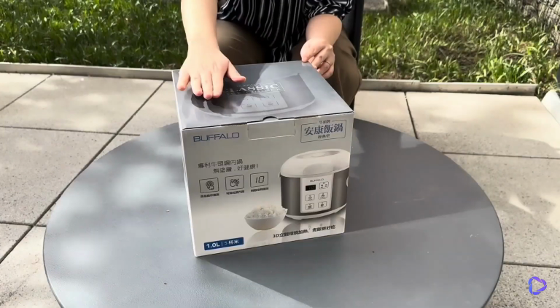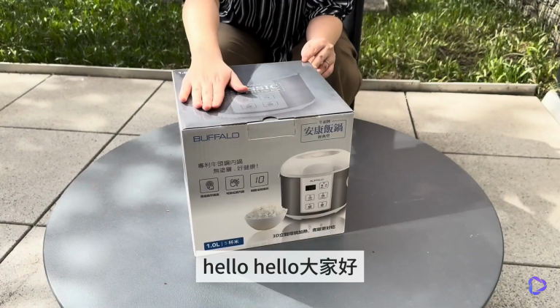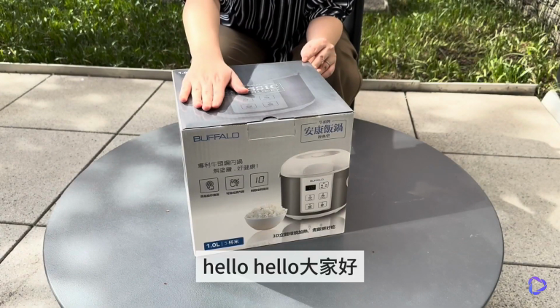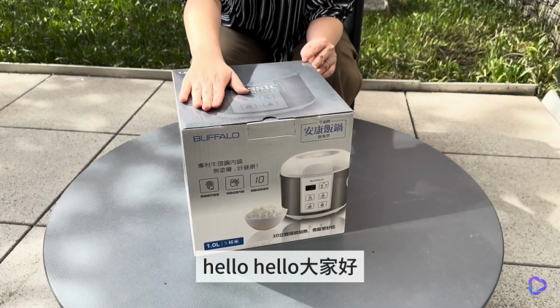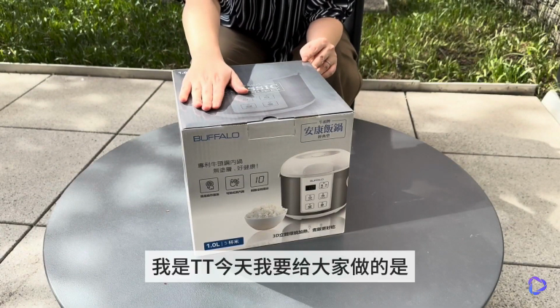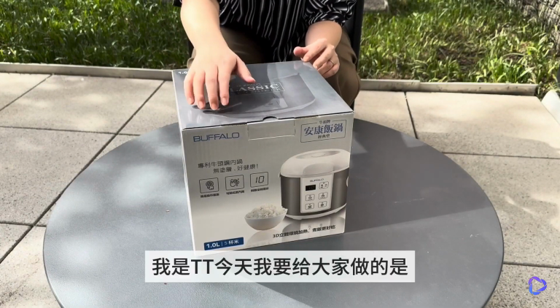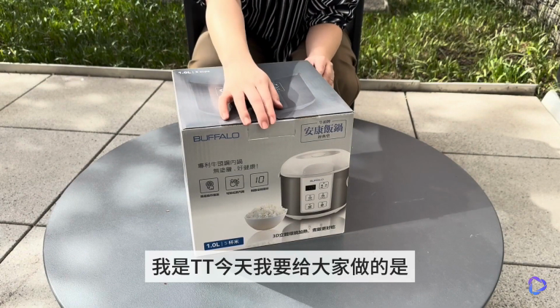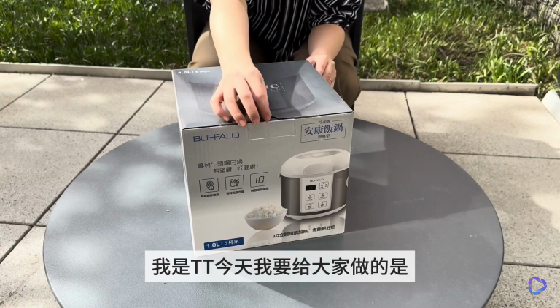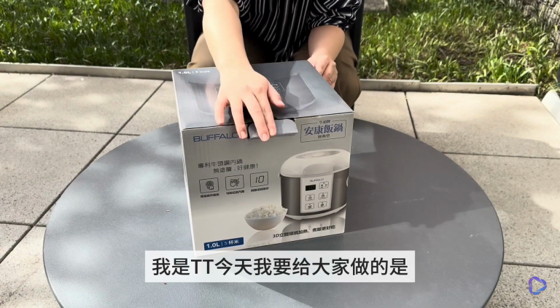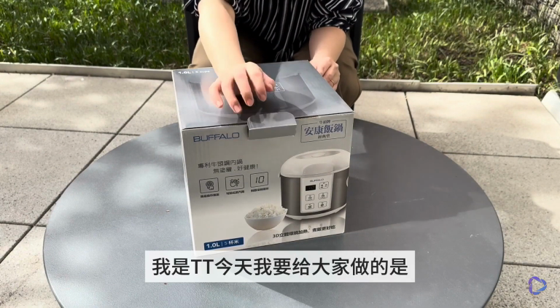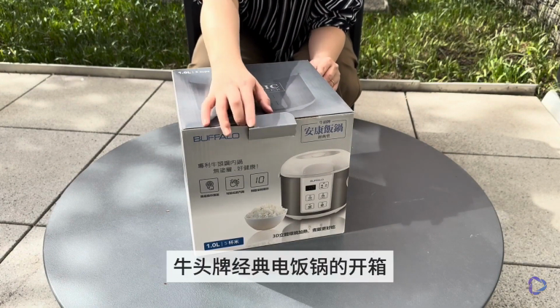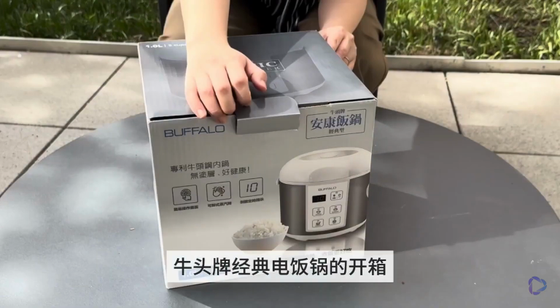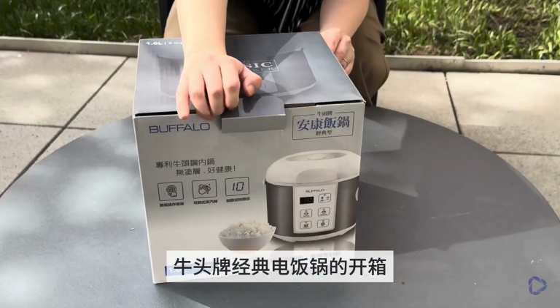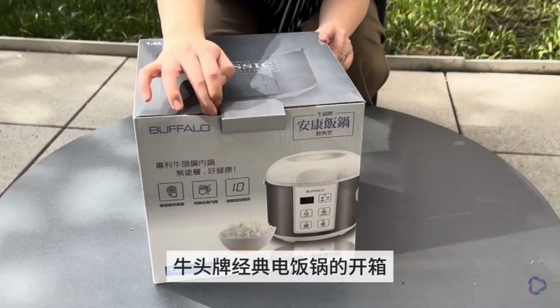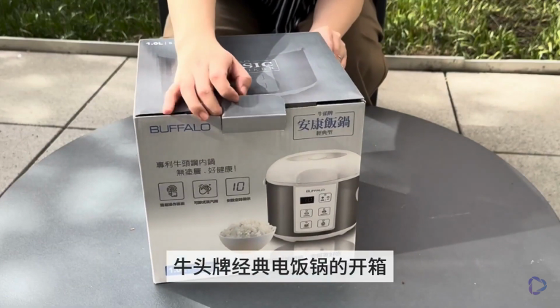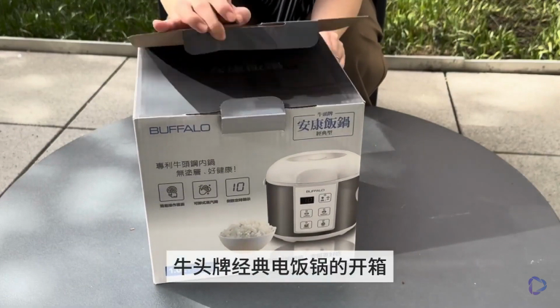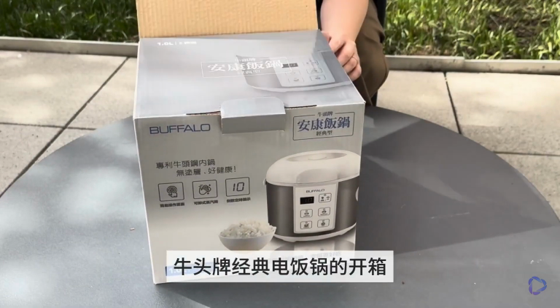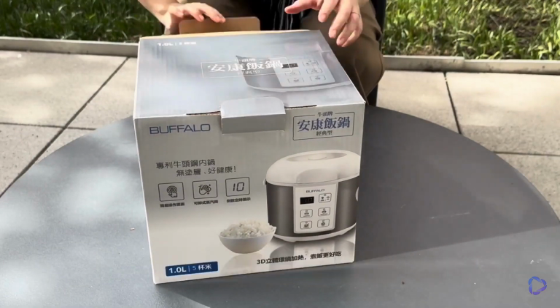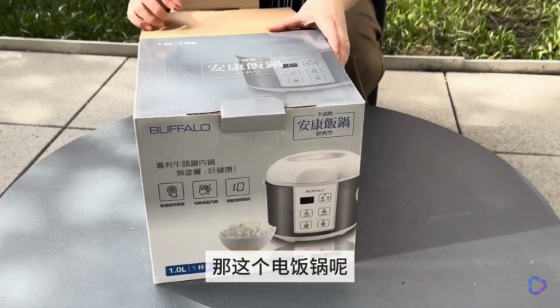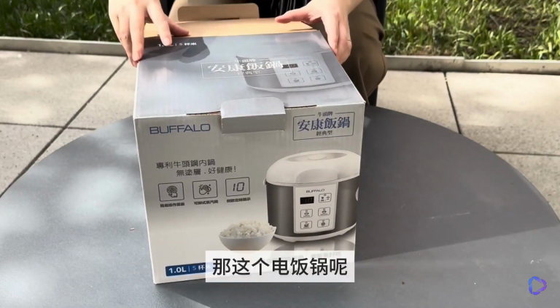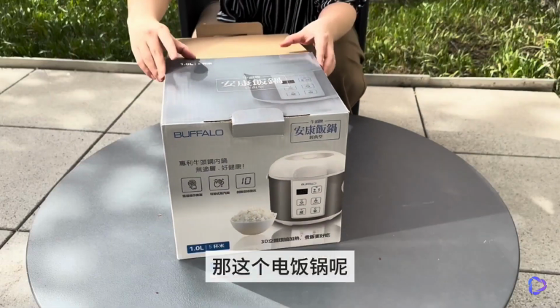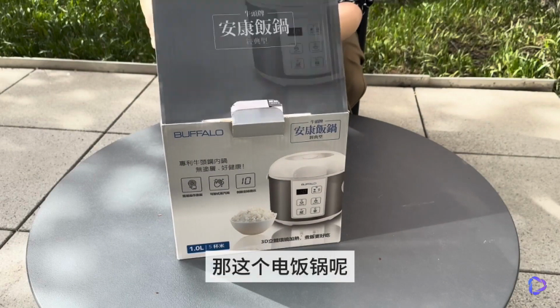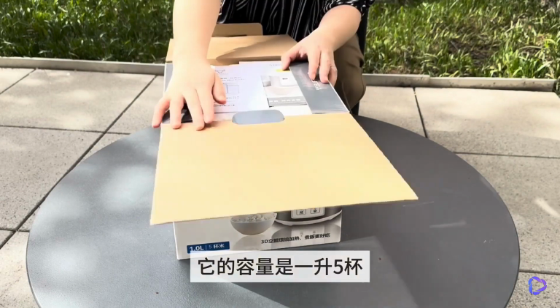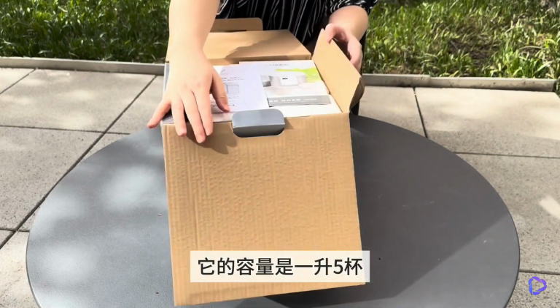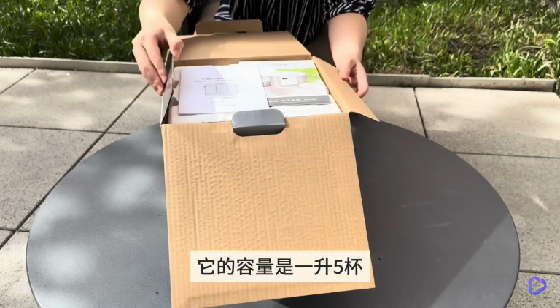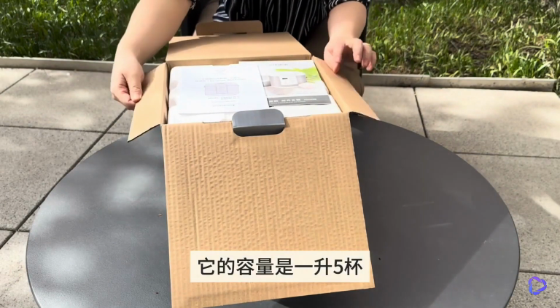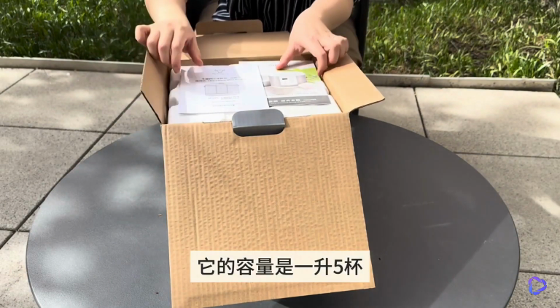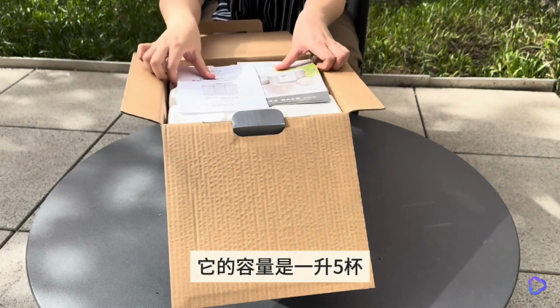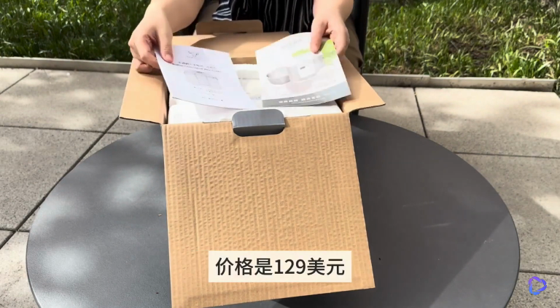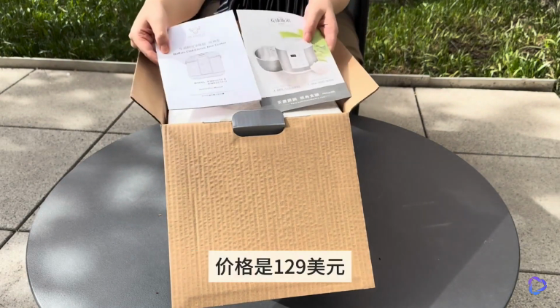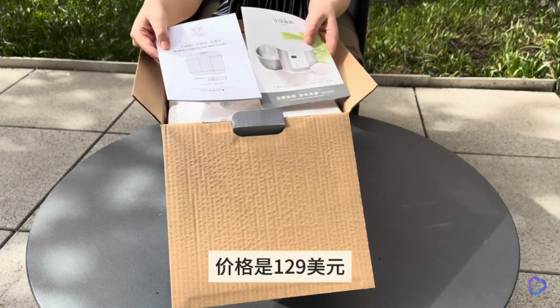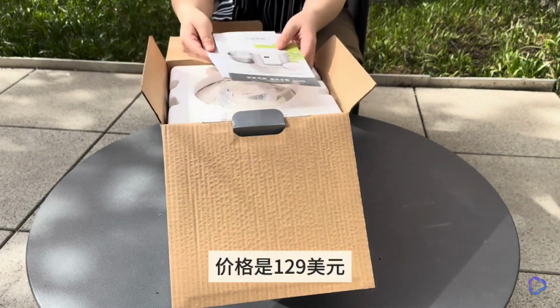Hello all, I'm TTE. Today I'll unbox the classic rice cooker from Nyuto. It has a 1.5L capacity and is priced at $1.129.